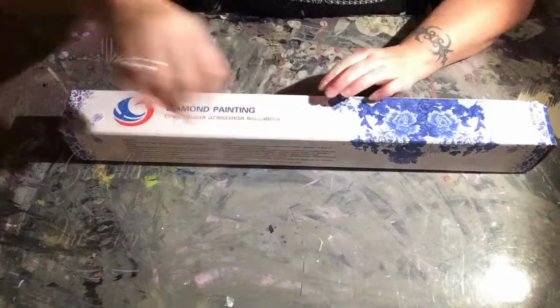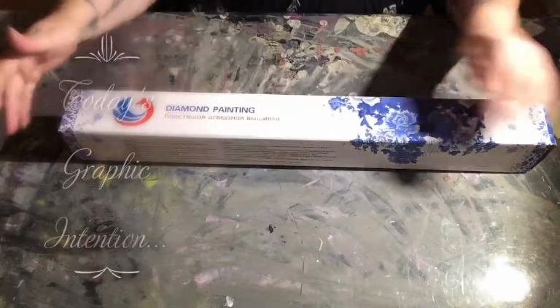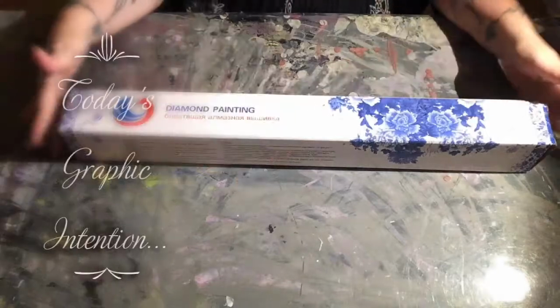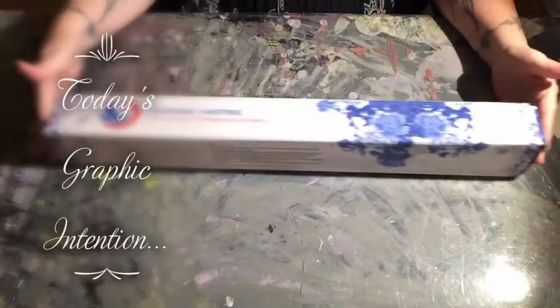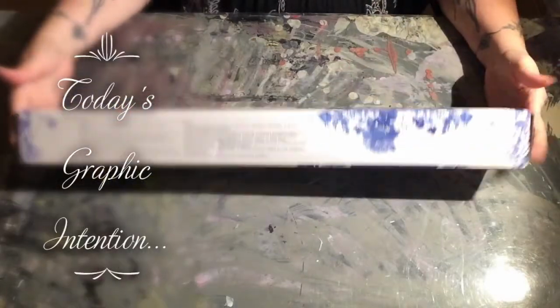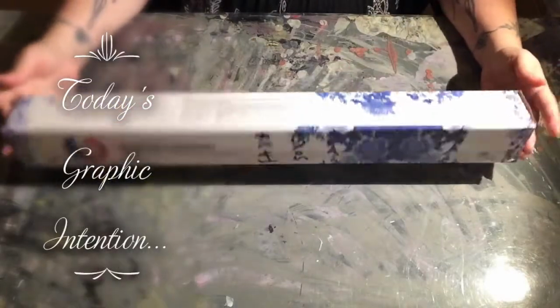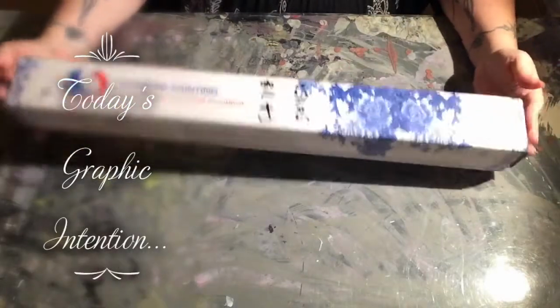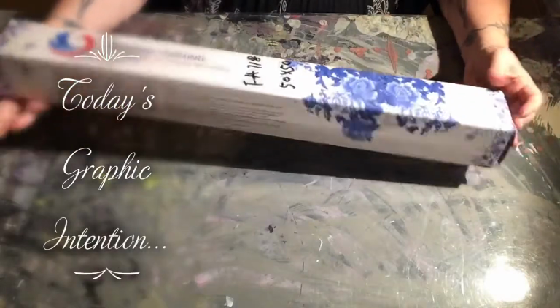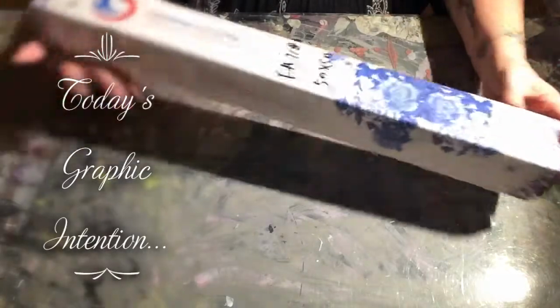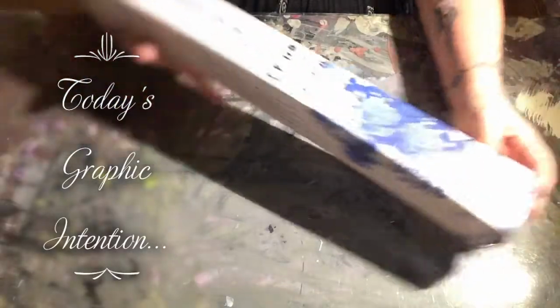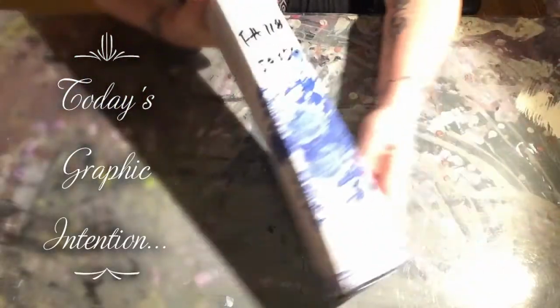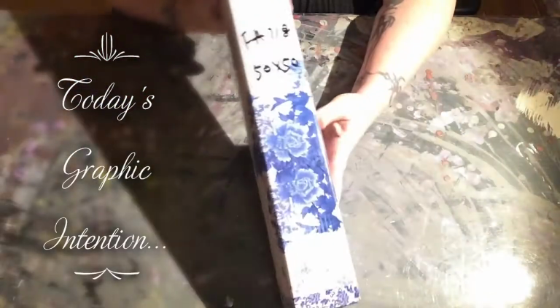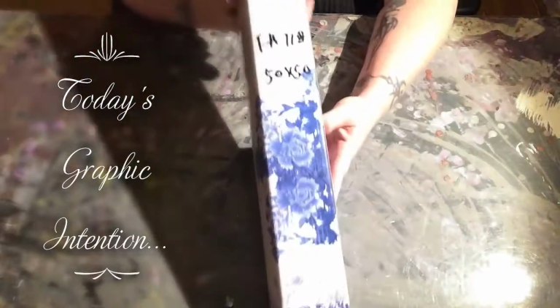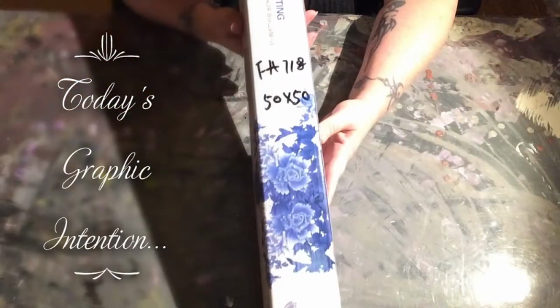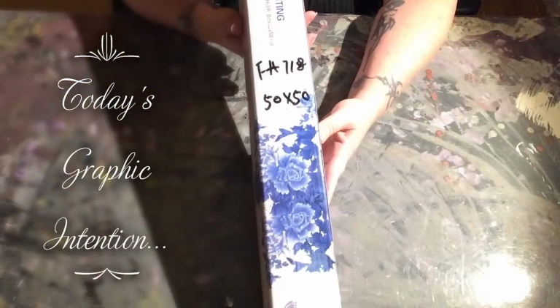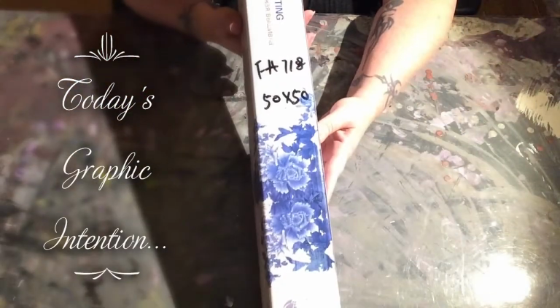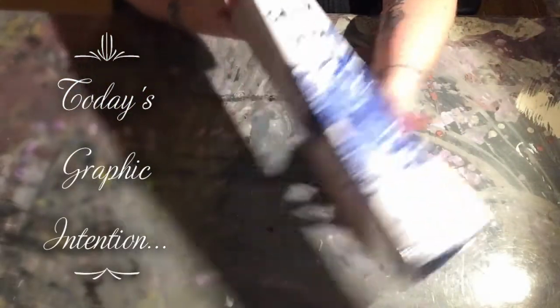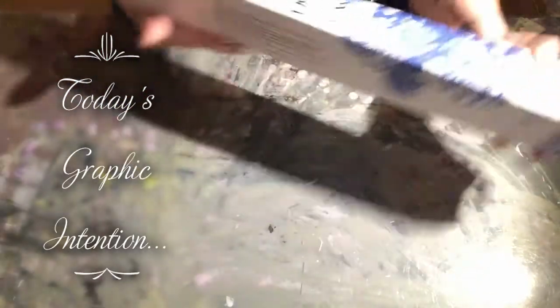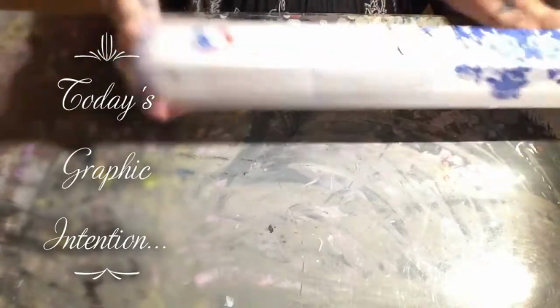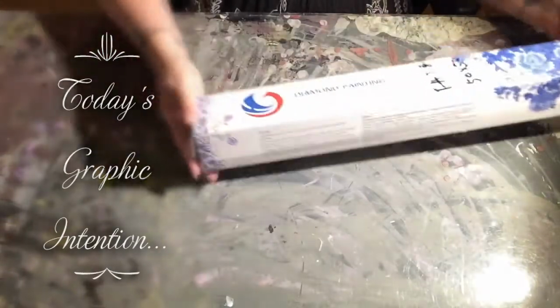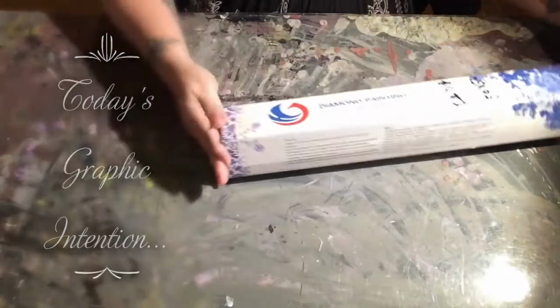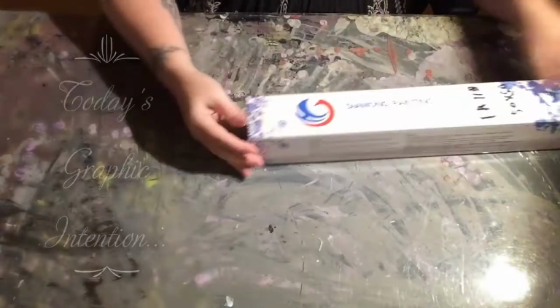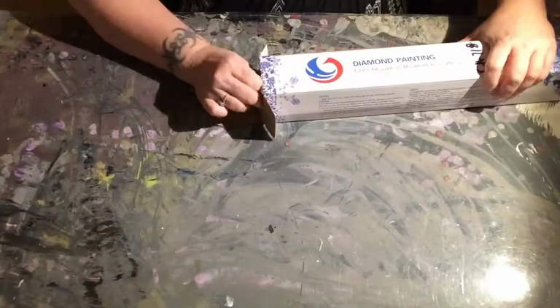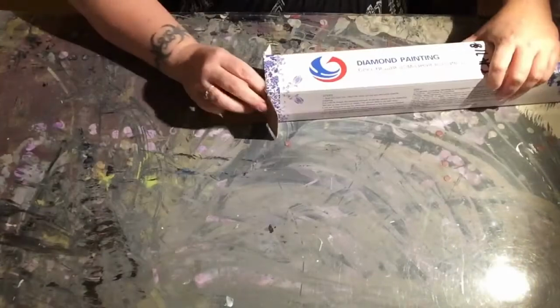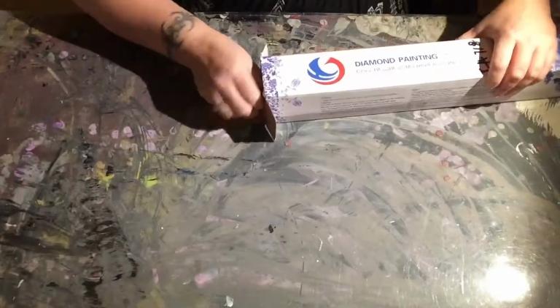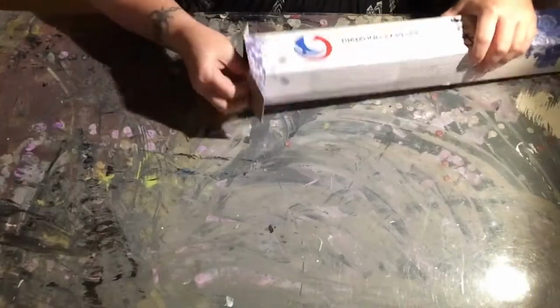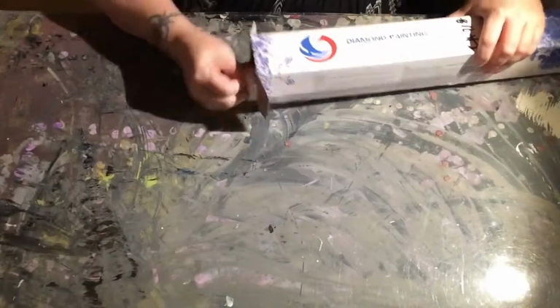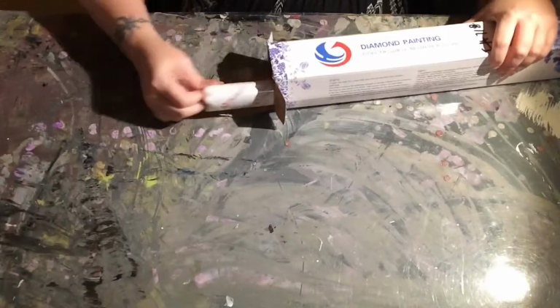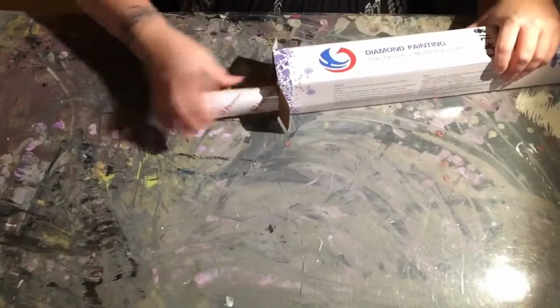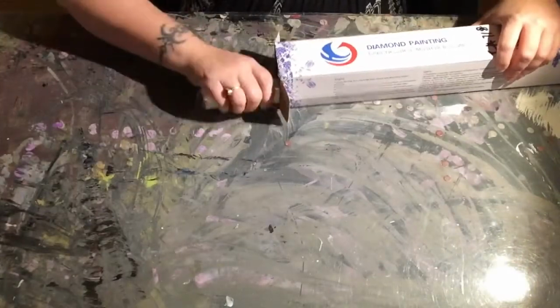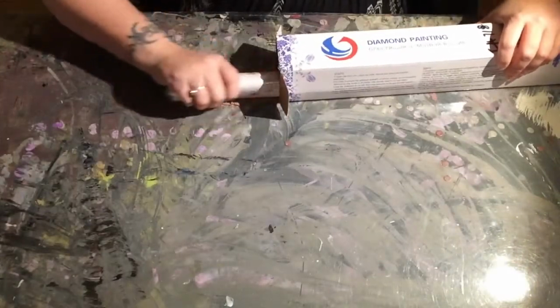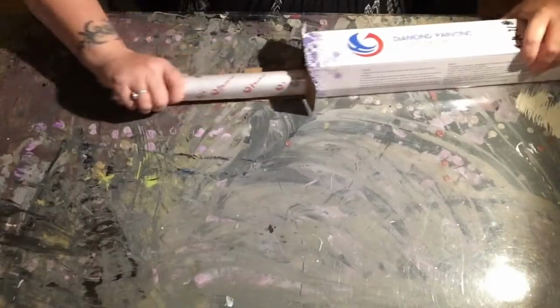Hello everybody and welcome to Graphic Intention. Guess what time it is? That's right, it is another Huacan unboxing.